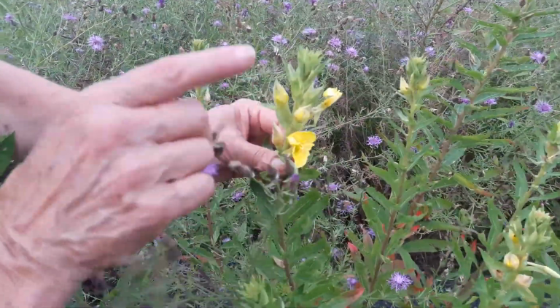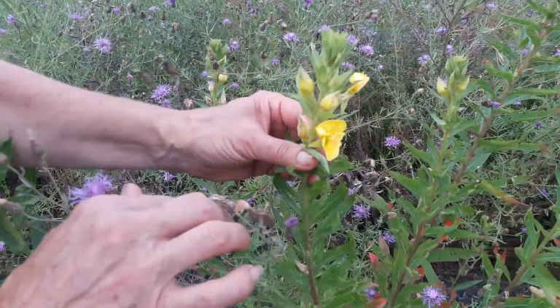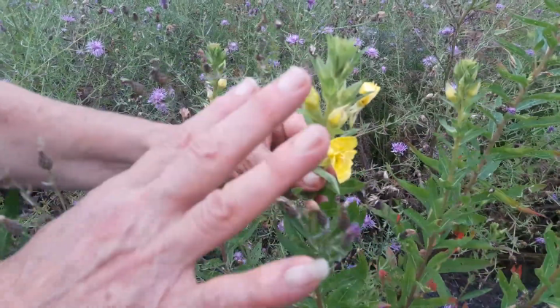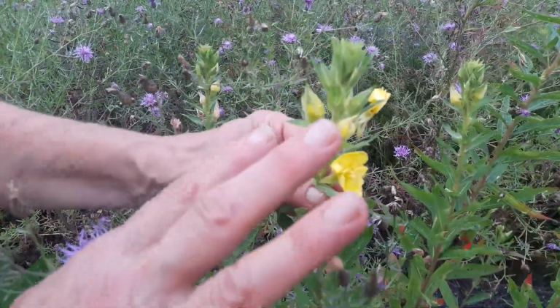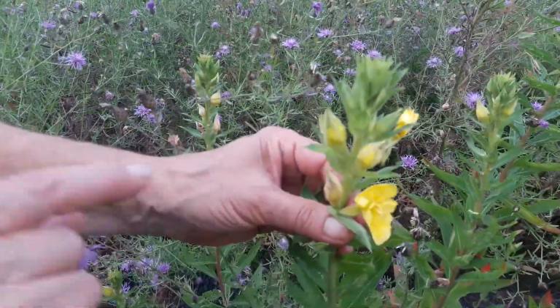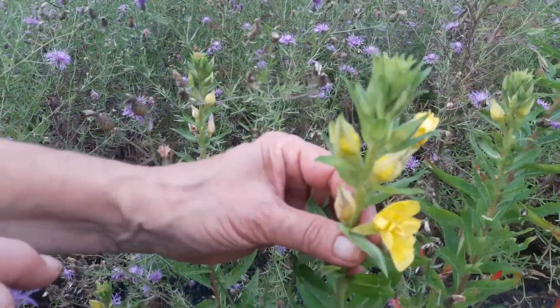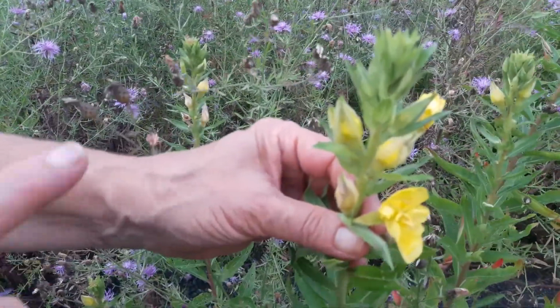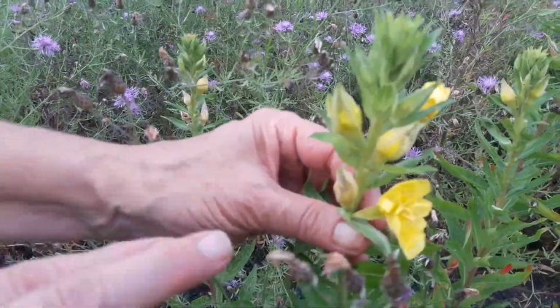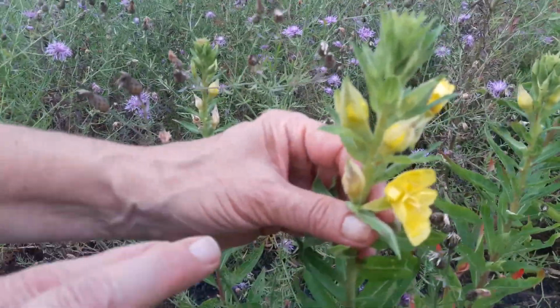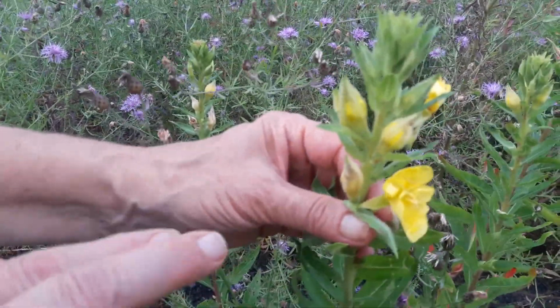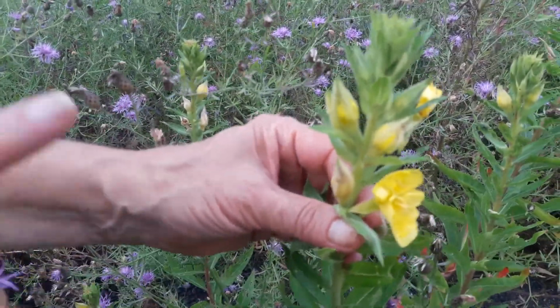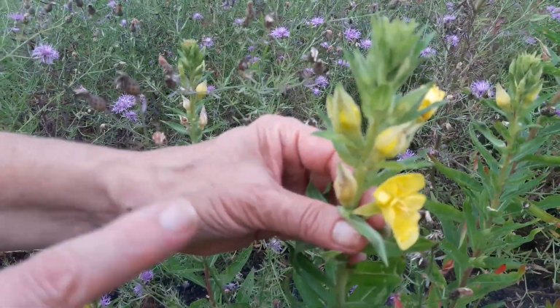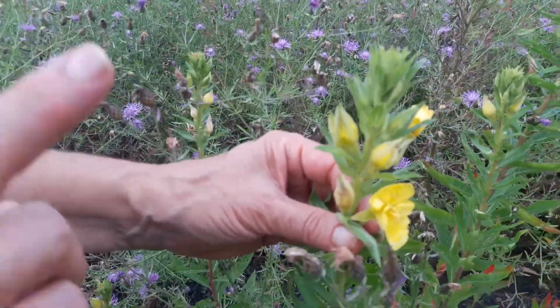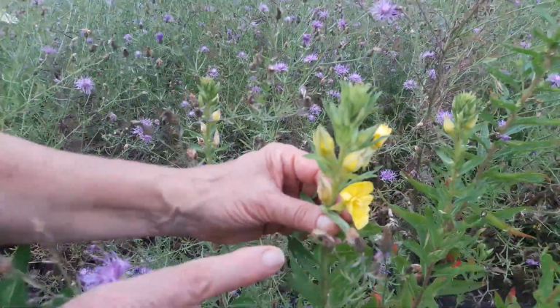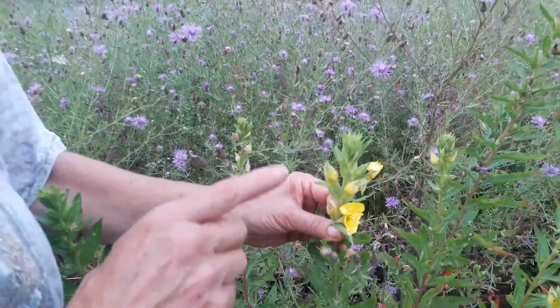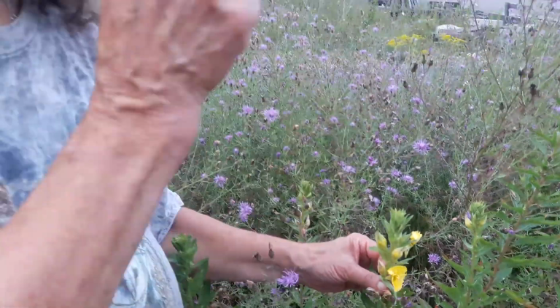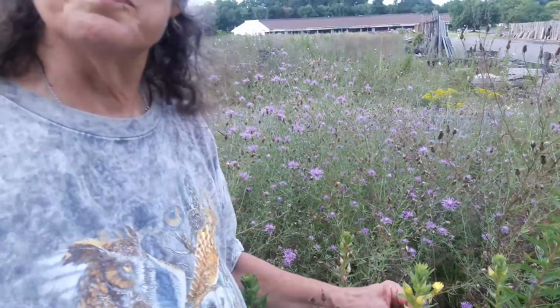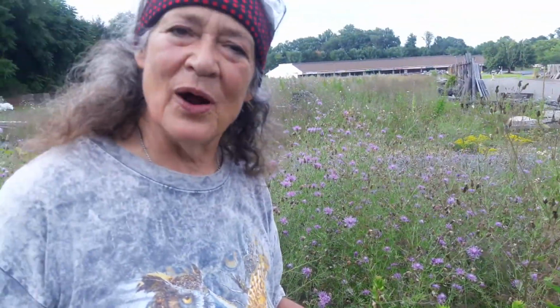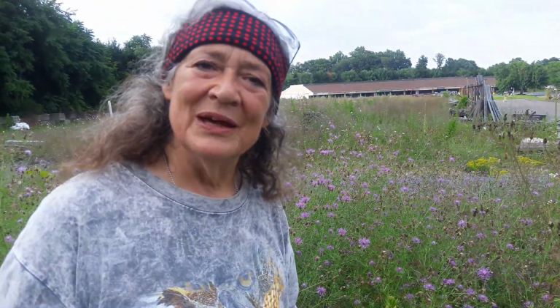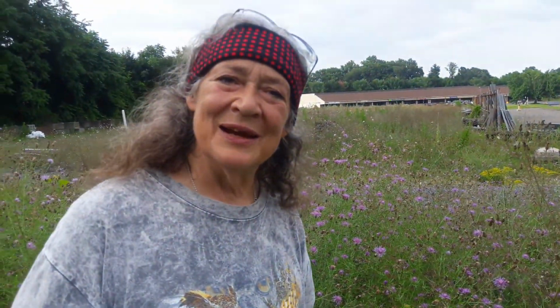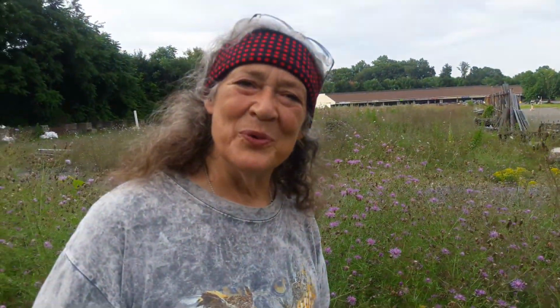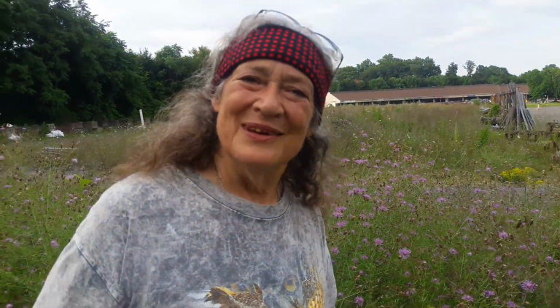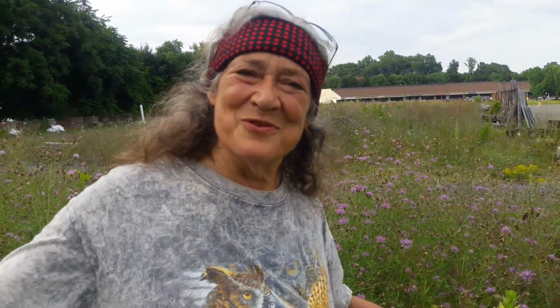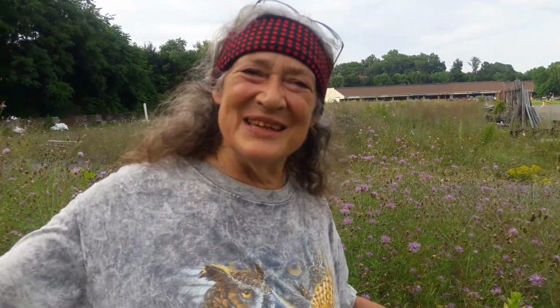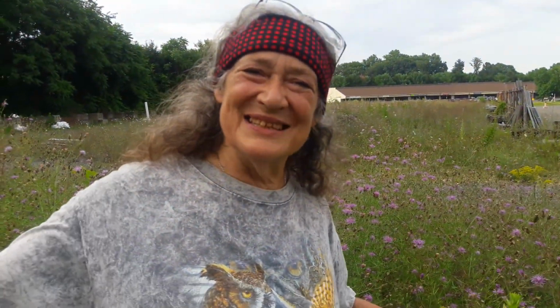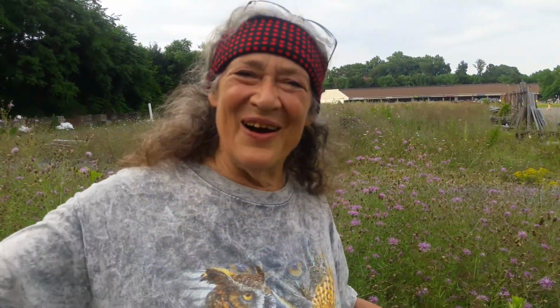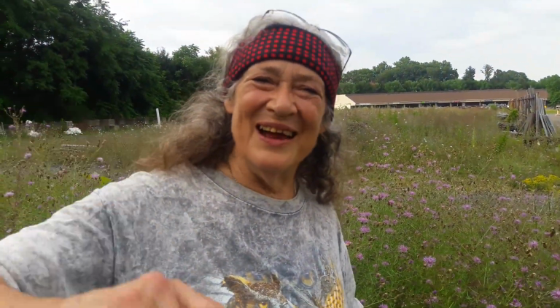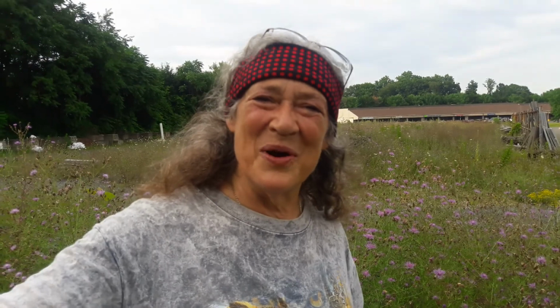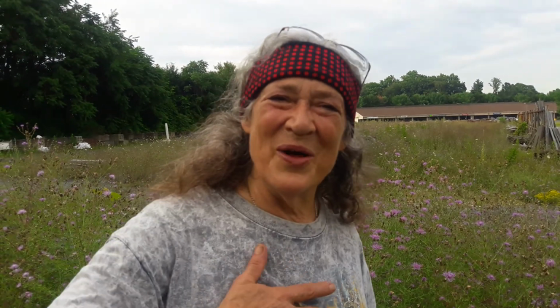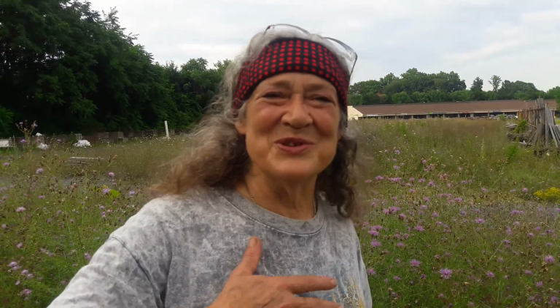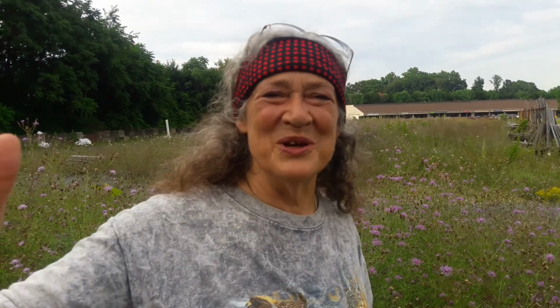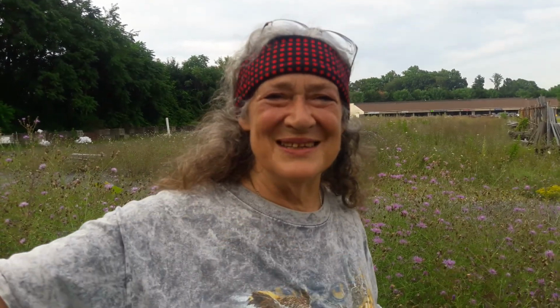It's a biennial plant and you recognize it and you come and dig the first year plants. The root is considered a prime edible root. And green blessings are everywhere, from the heart of Susan Weed to you.